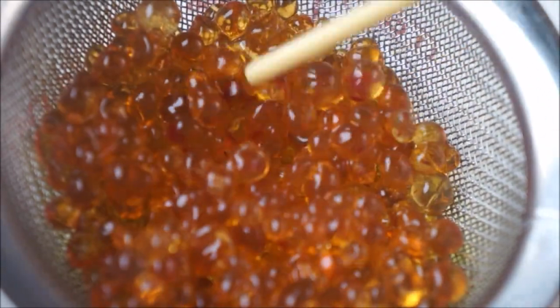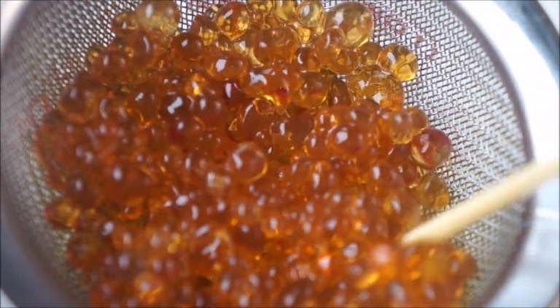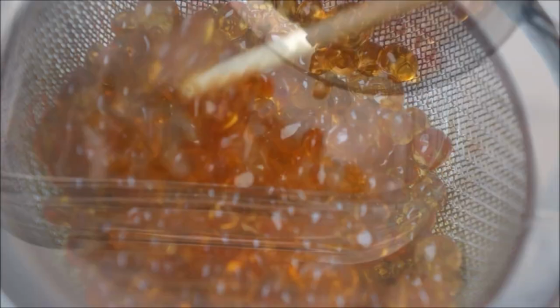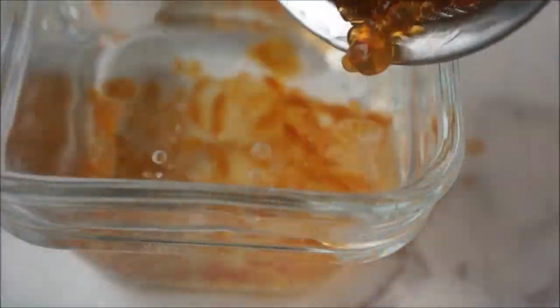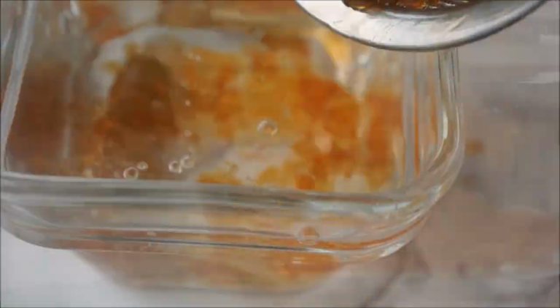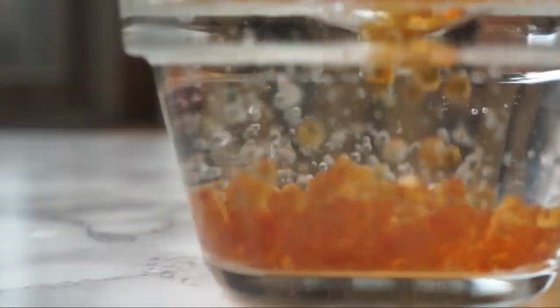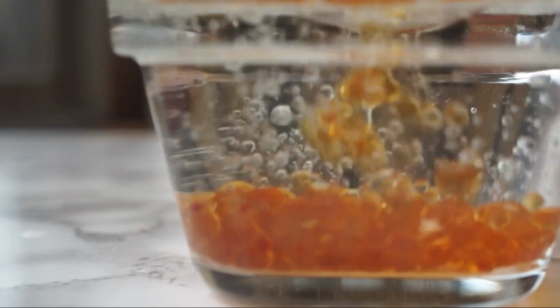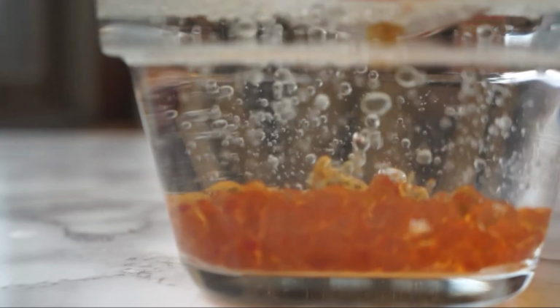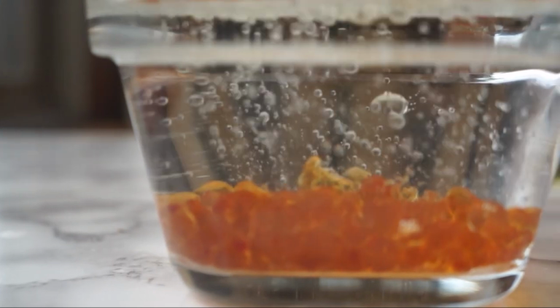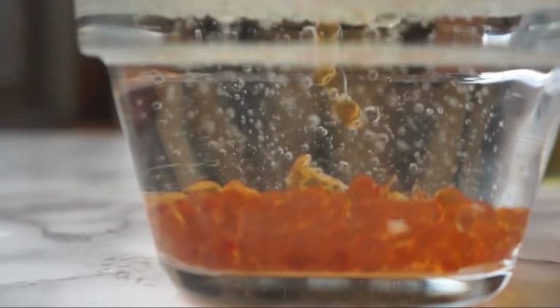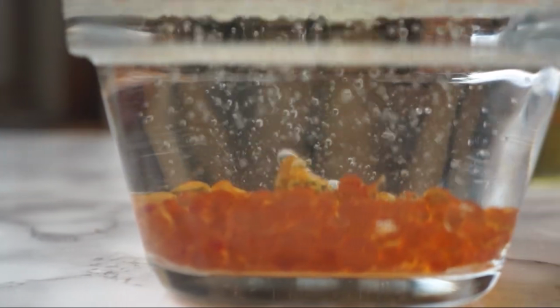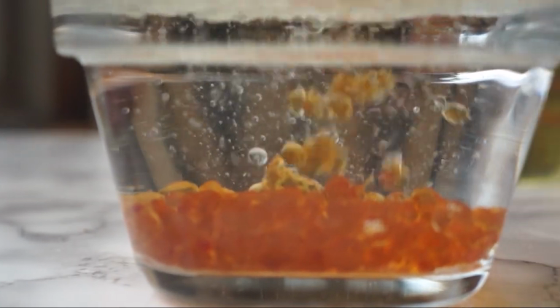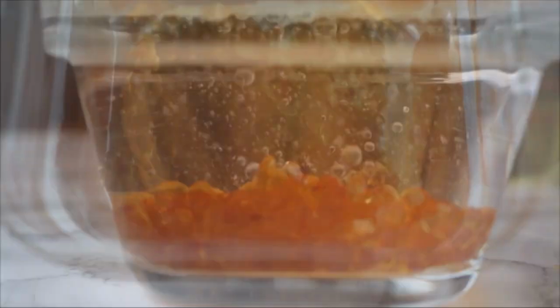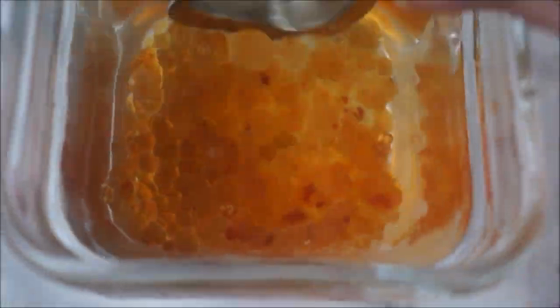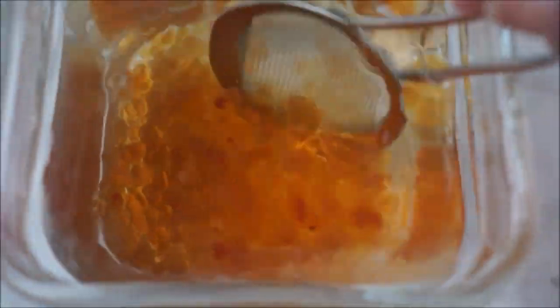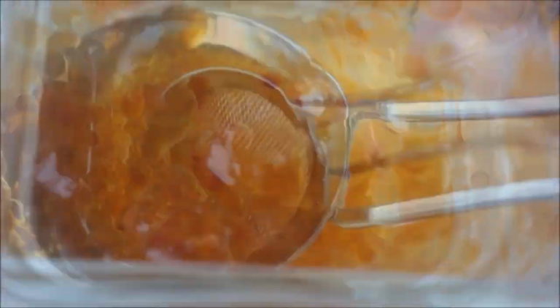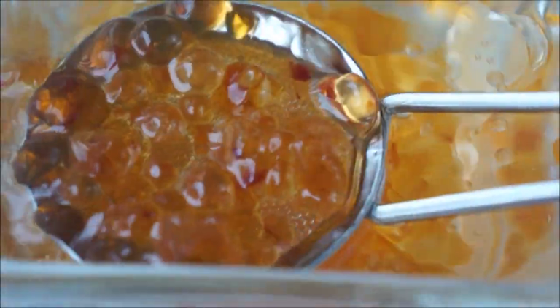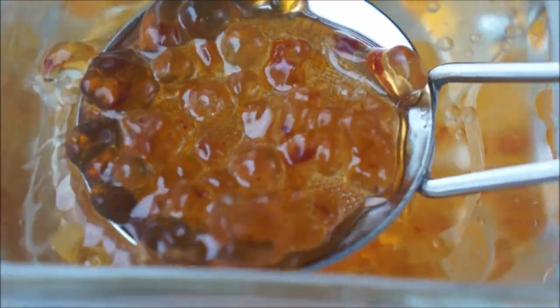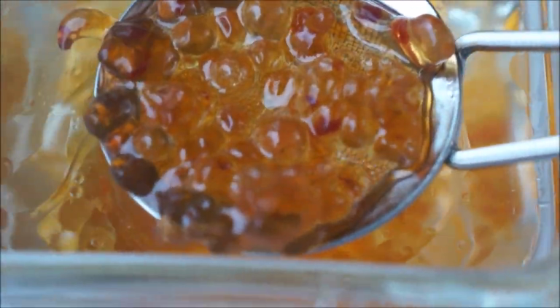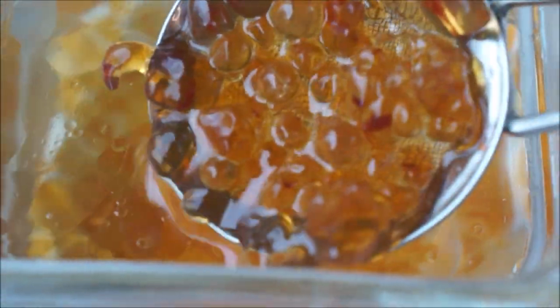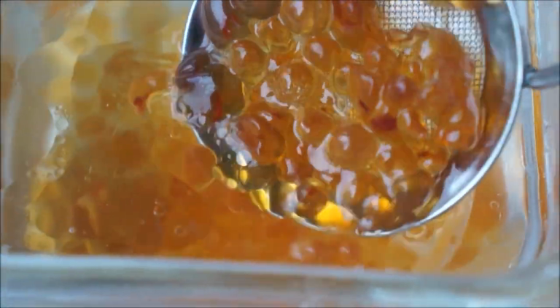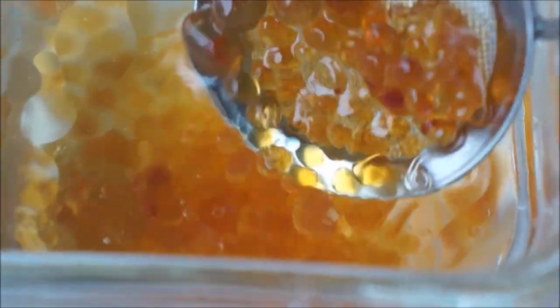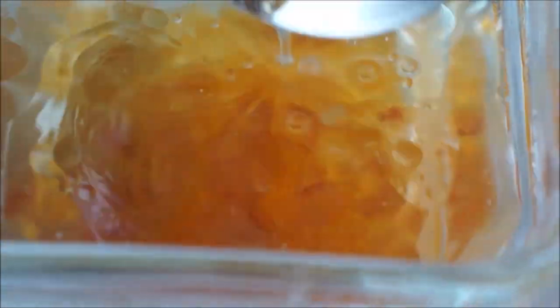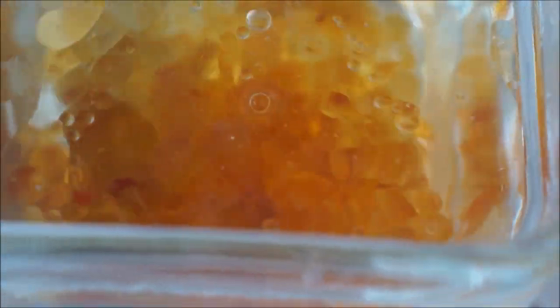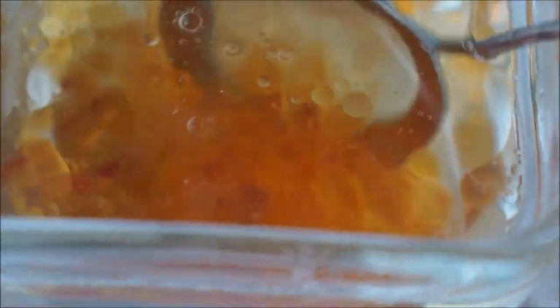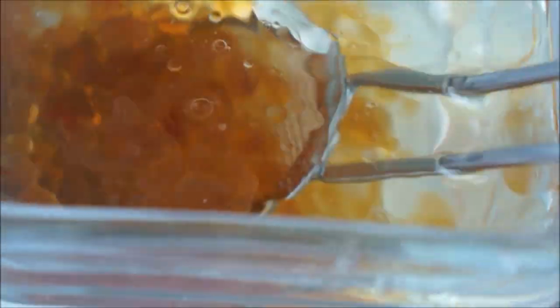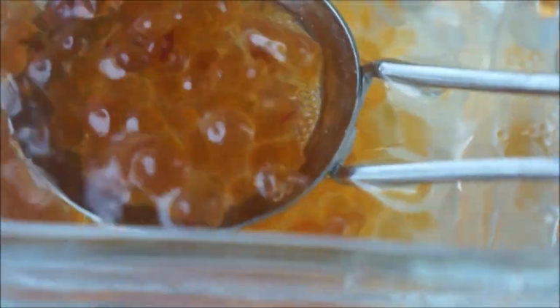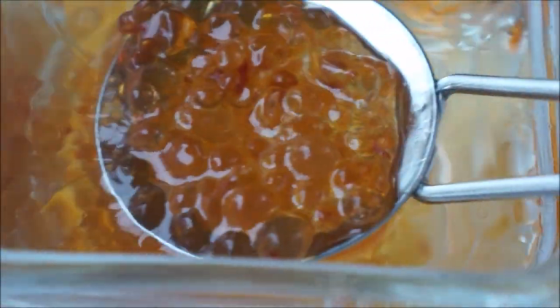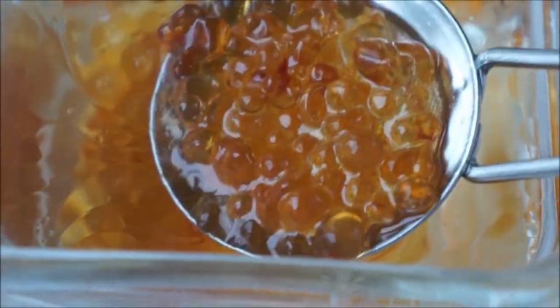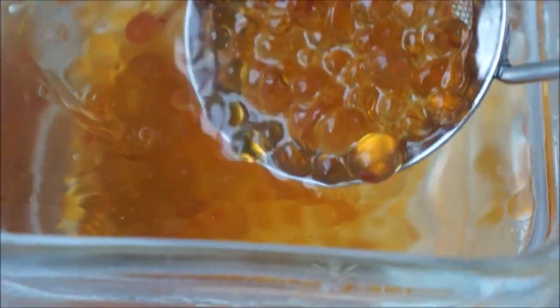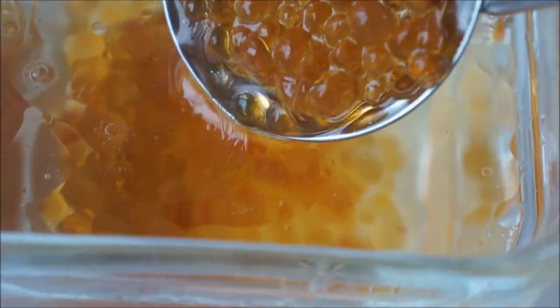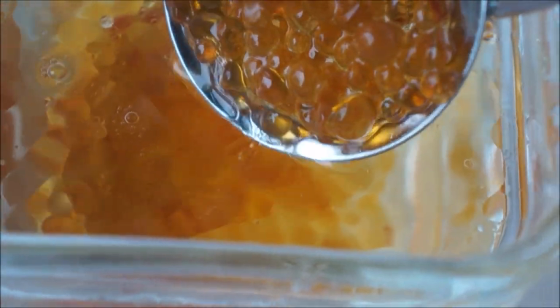Let's give our pearls a quick rinse in an icy cold bath and take them out. You can serve them right away or store them in a sealed container in the fridge until needed. They should keep just fine for a couple of days.